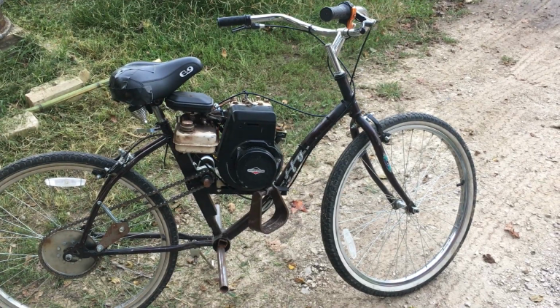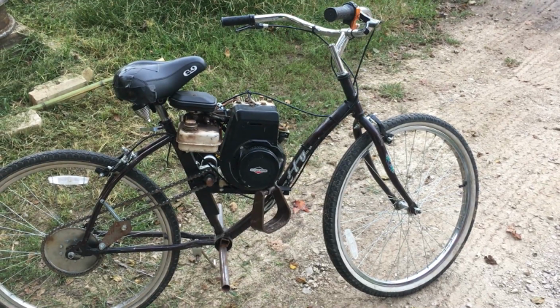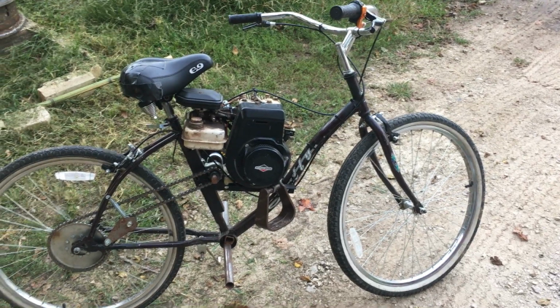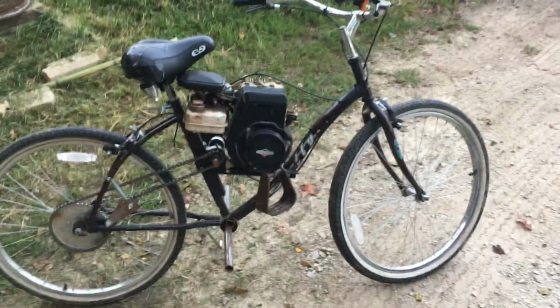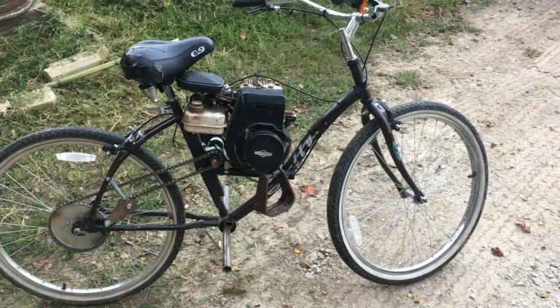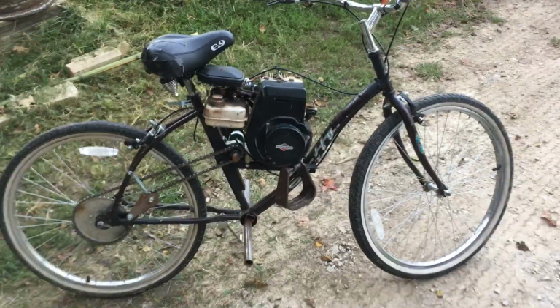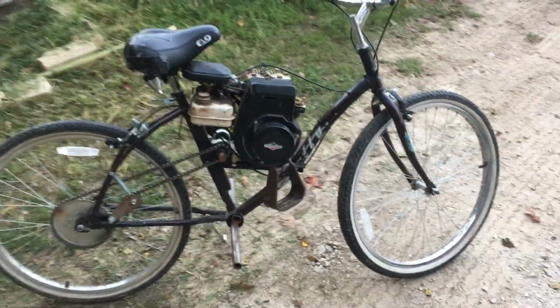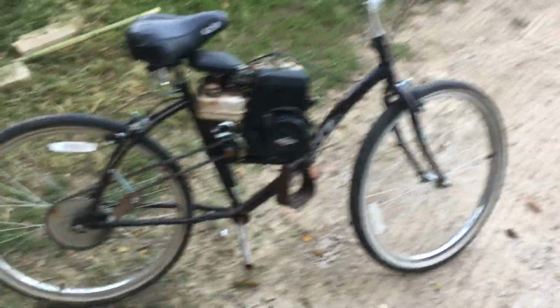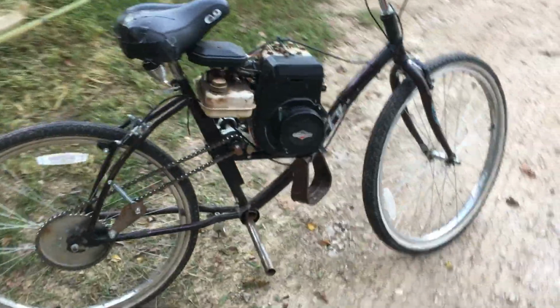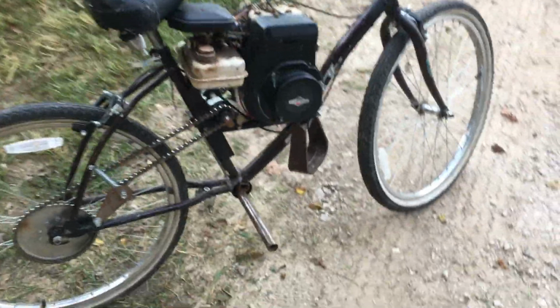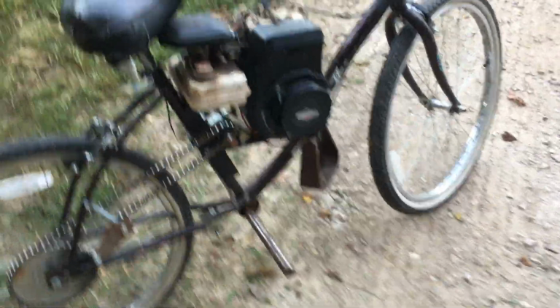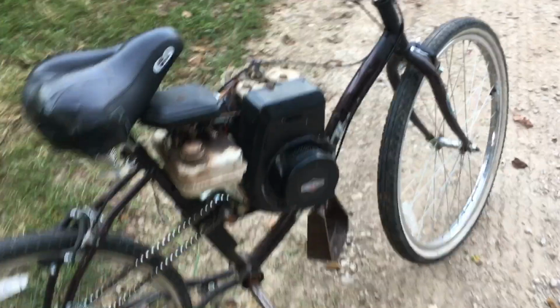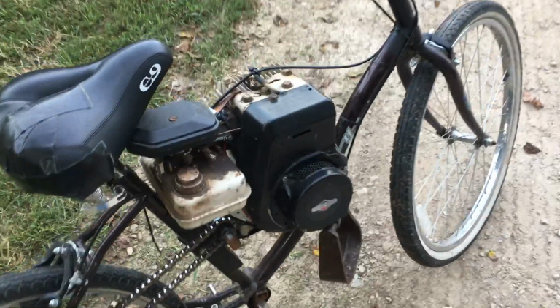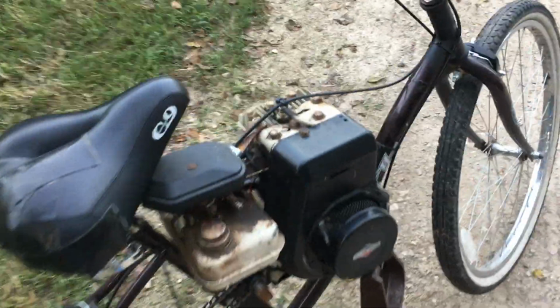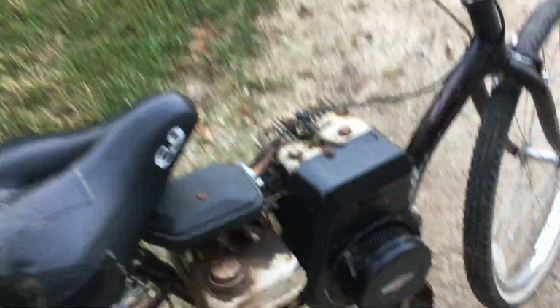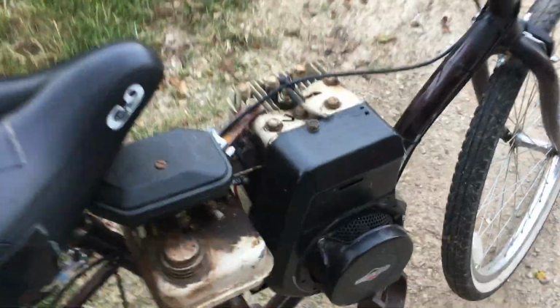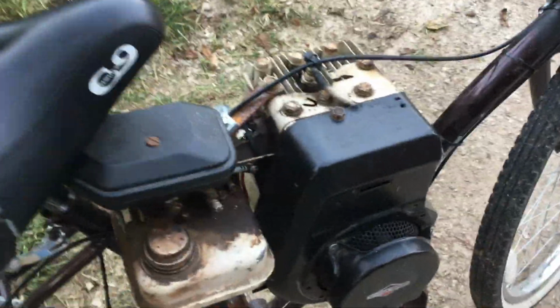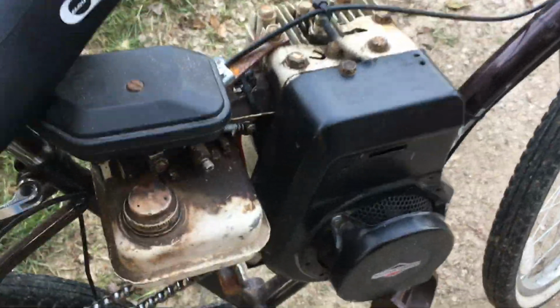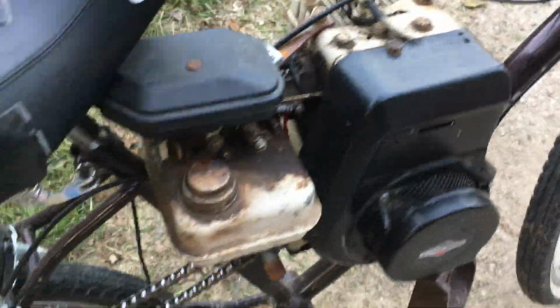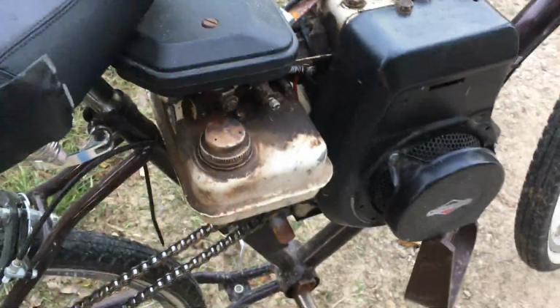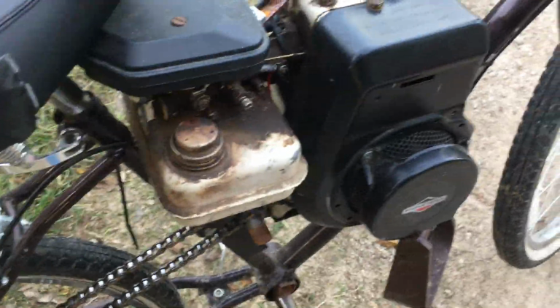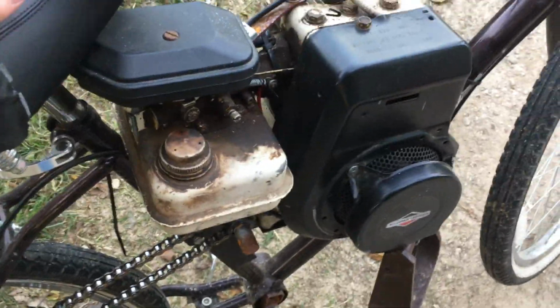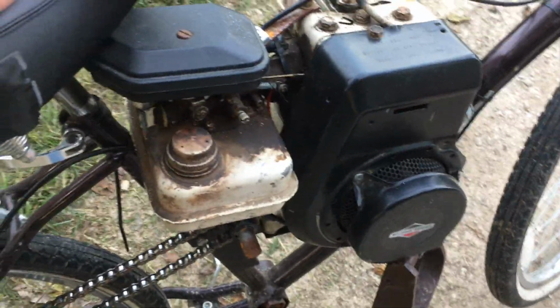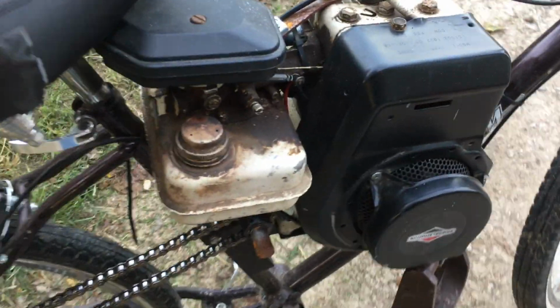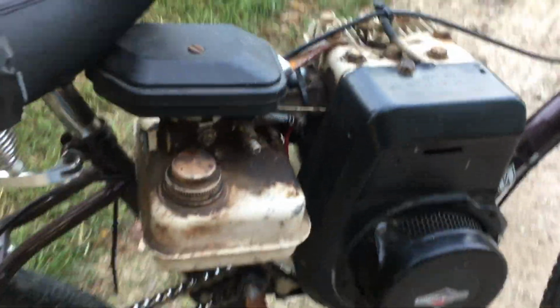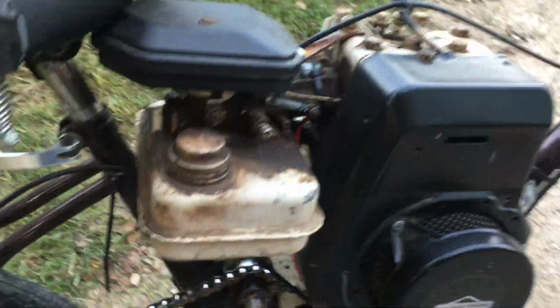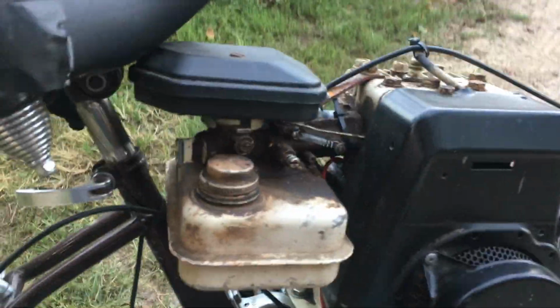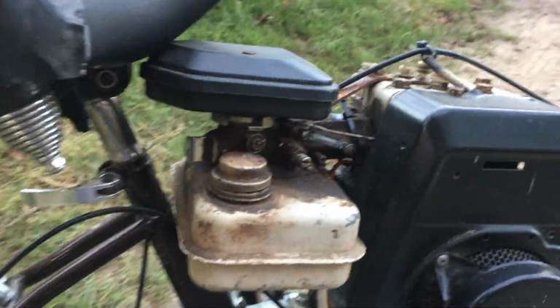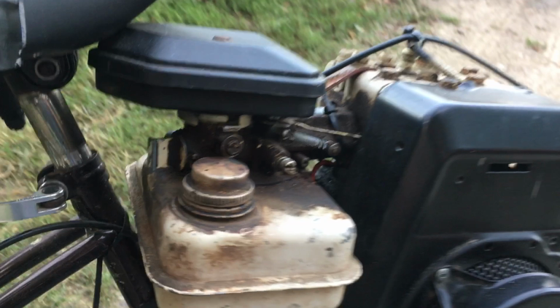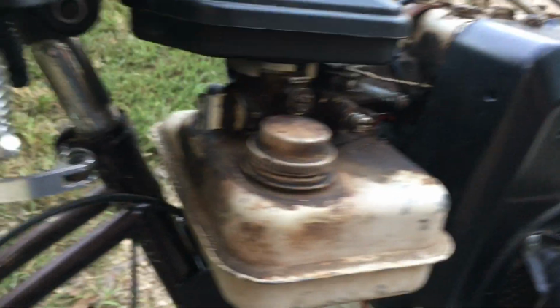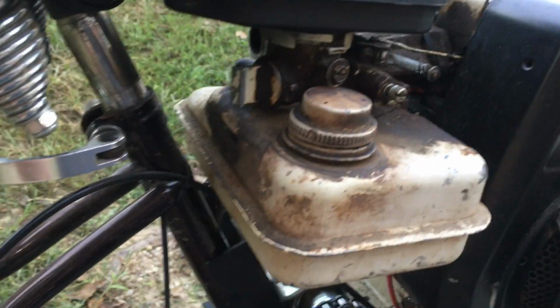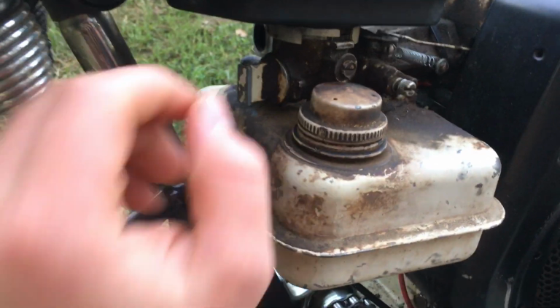Hello, here is my motorized bicycle, the most recent one, made with the three and a half horse Briggs and Stratton I got for two dollars at Dinkies one time.